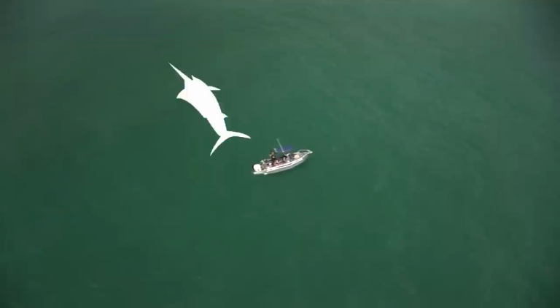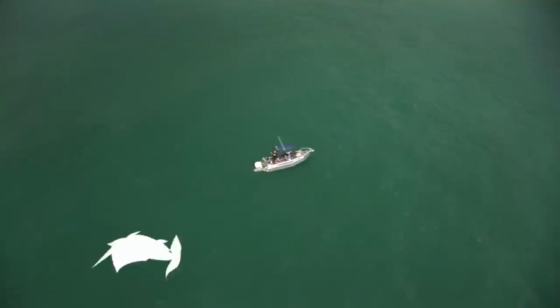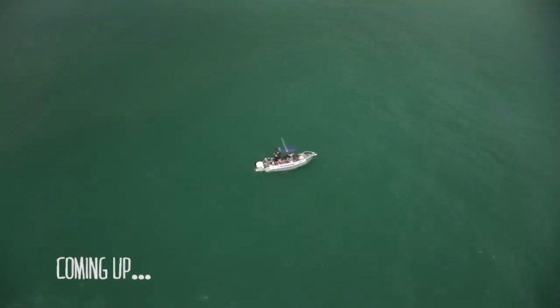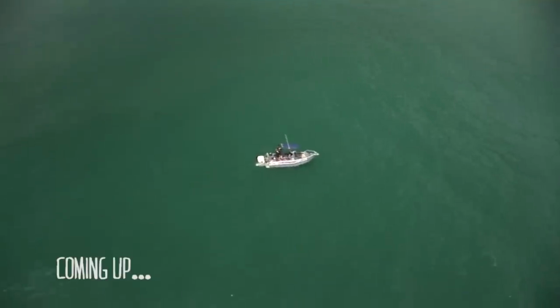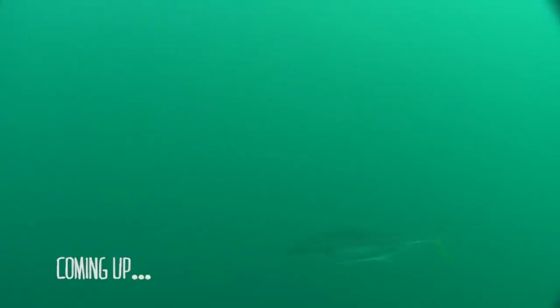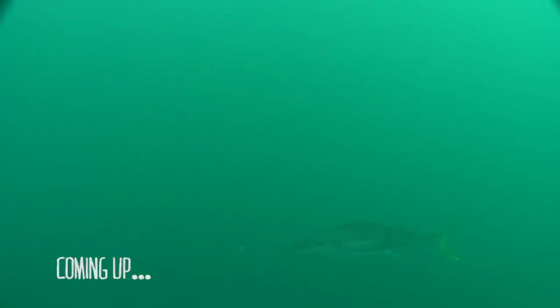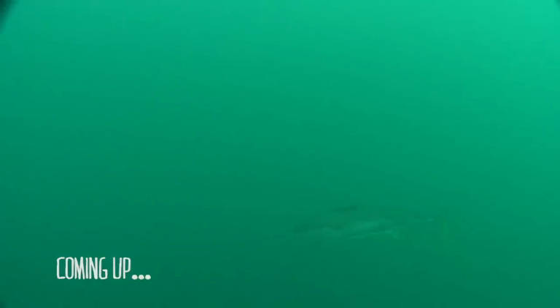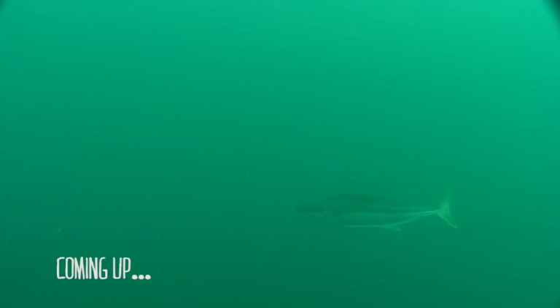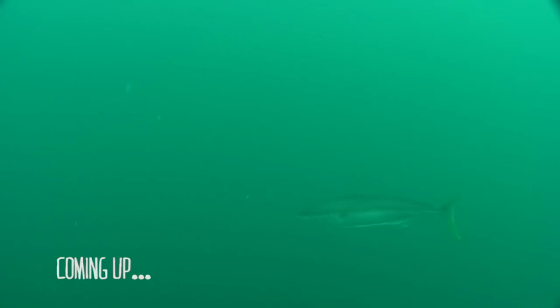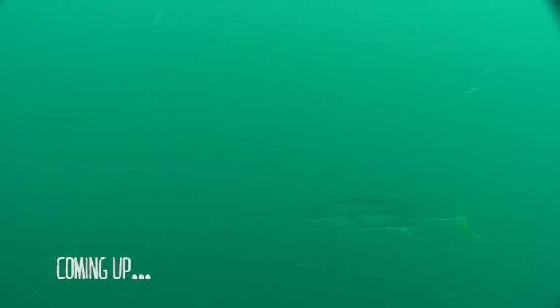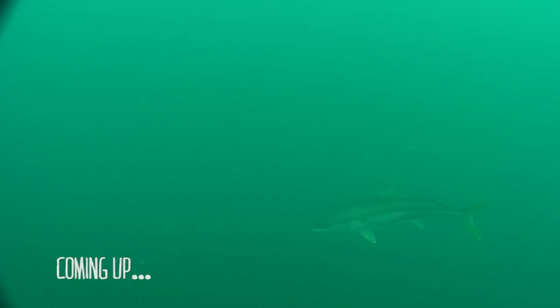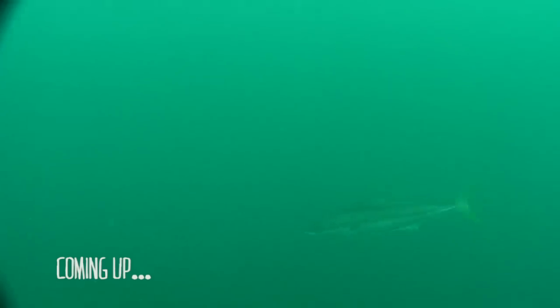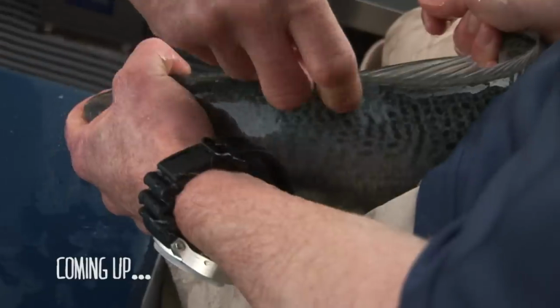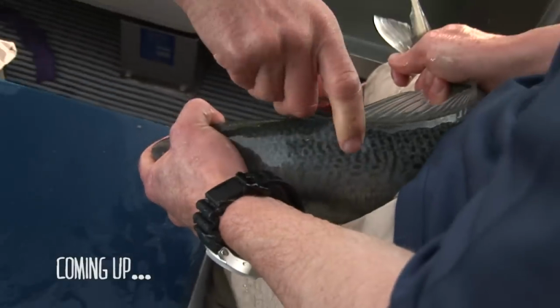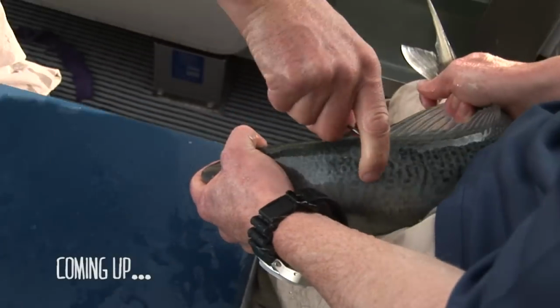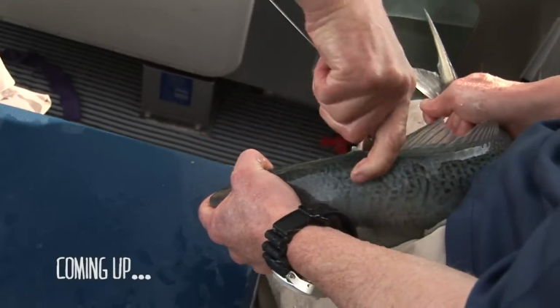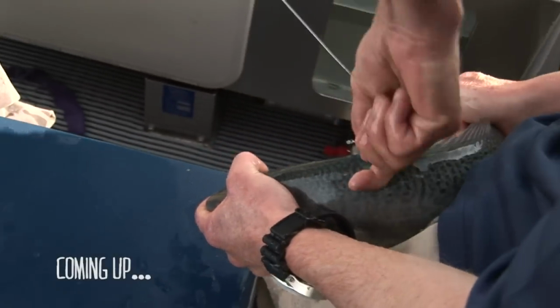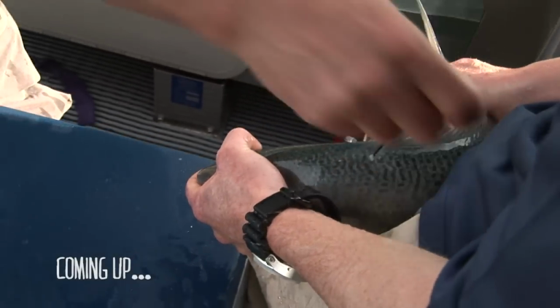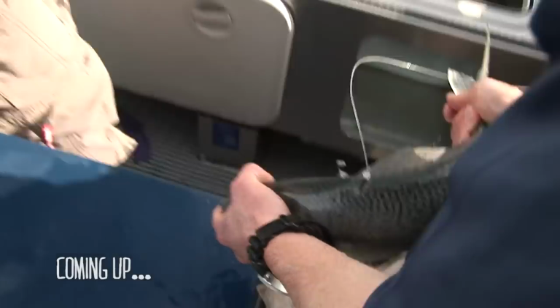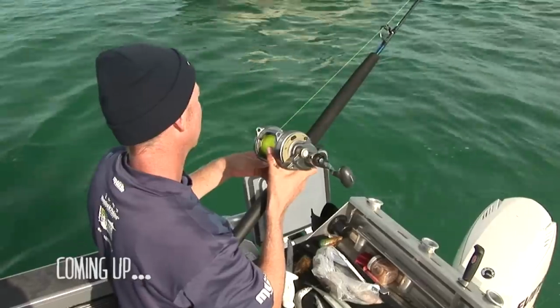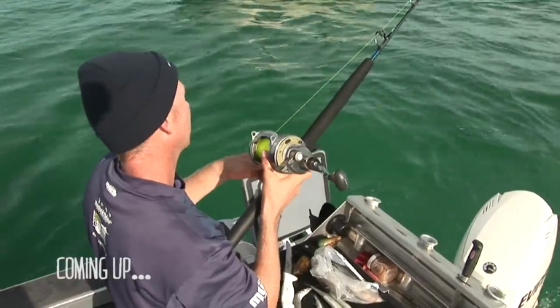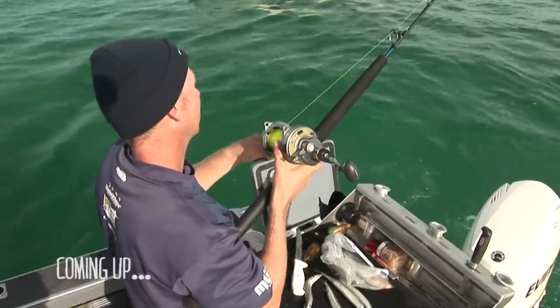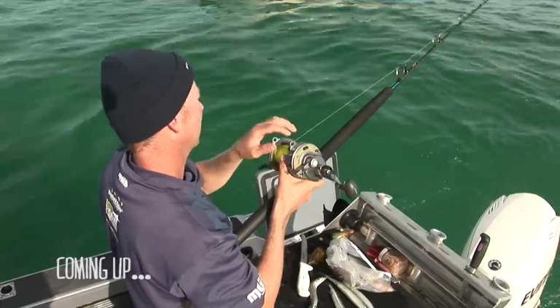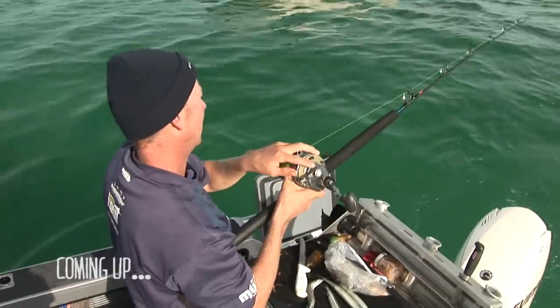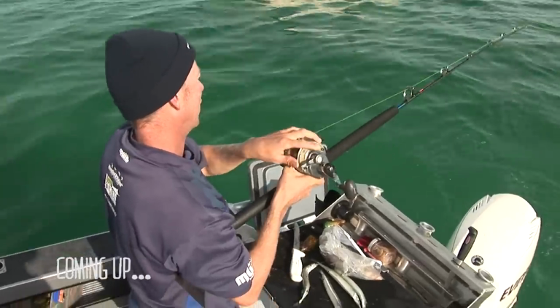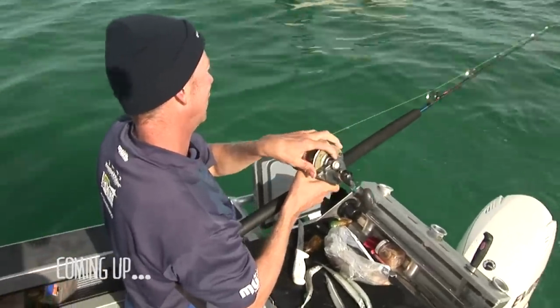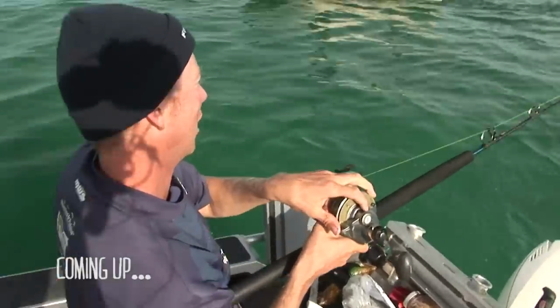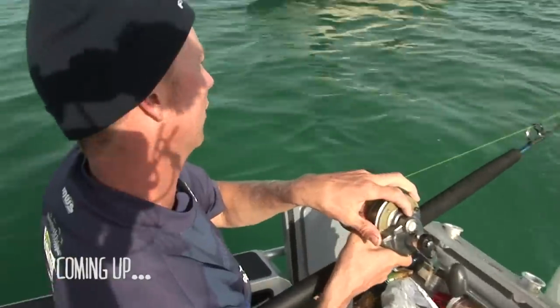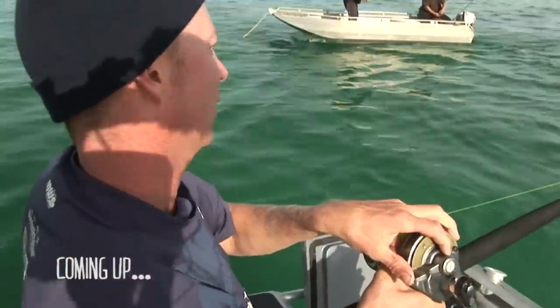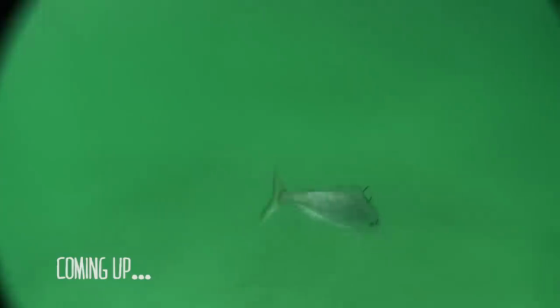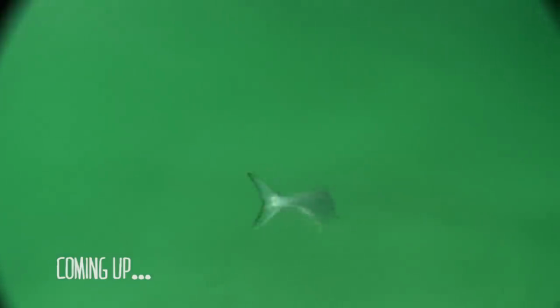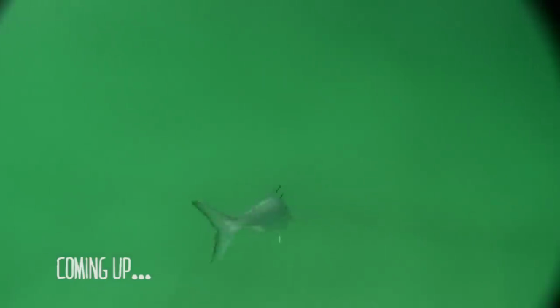Massive kingfish! Josh has spotted a big kingfish, which is exactly why we kept this kahawai. Here we go mate, here we go. The bait's freaking out.